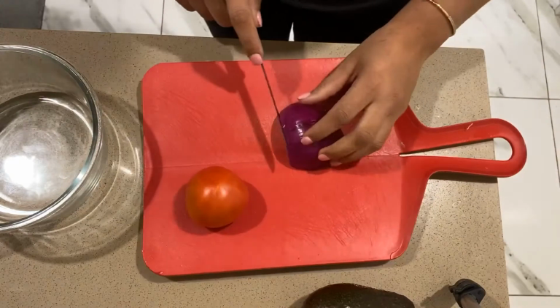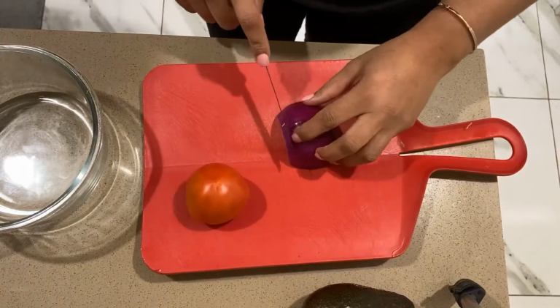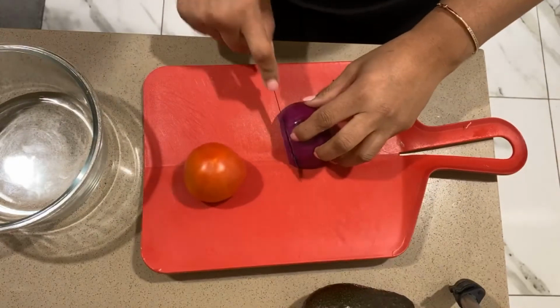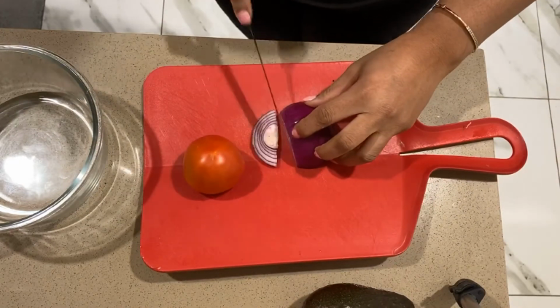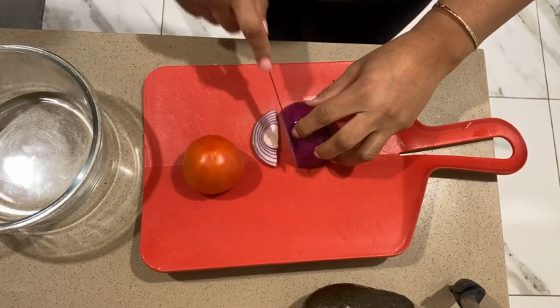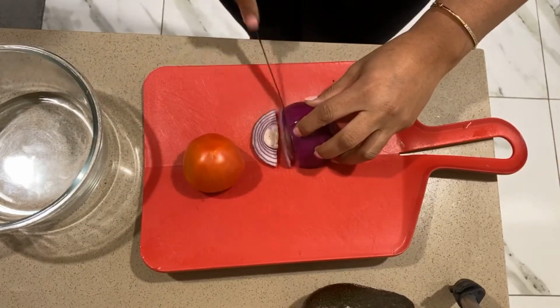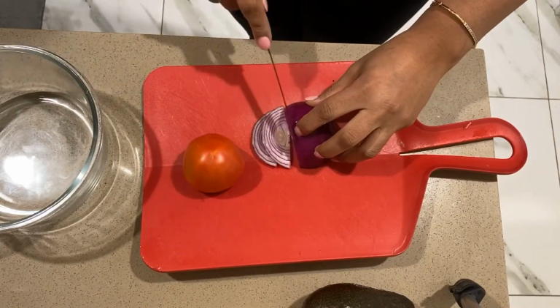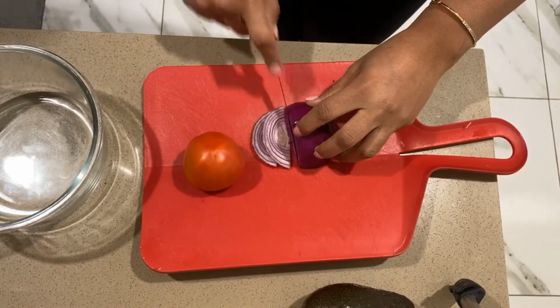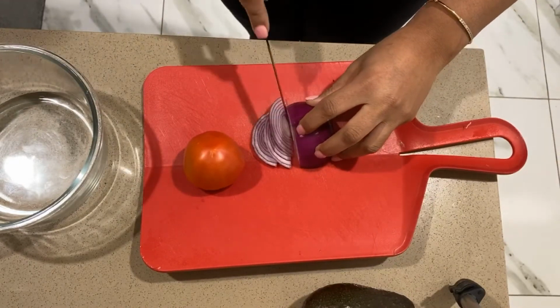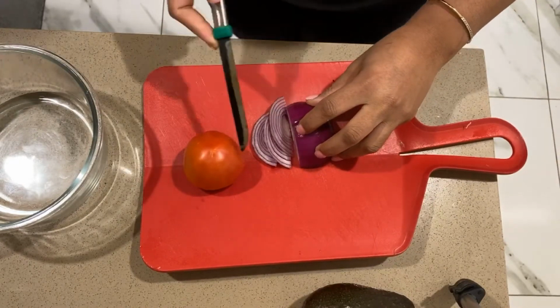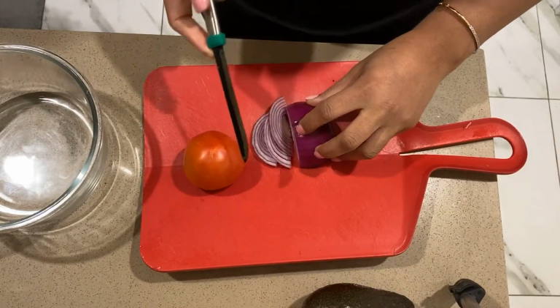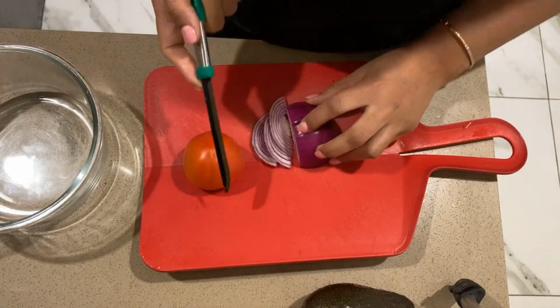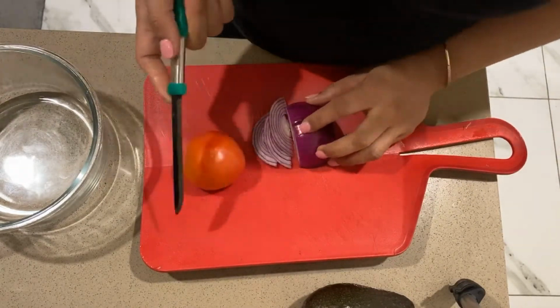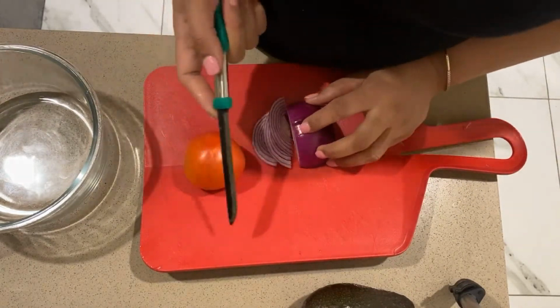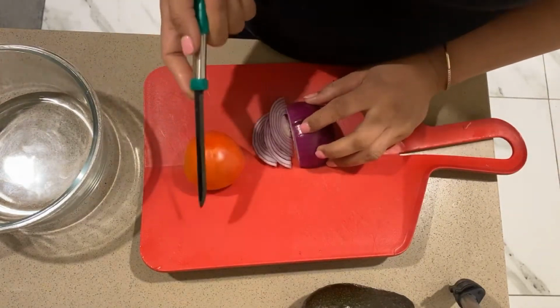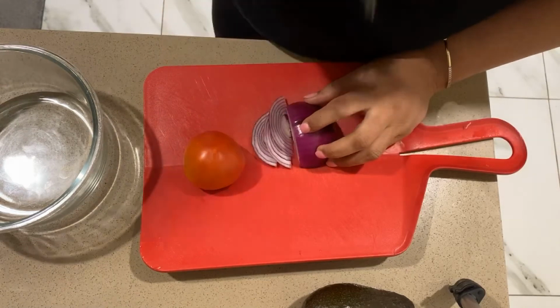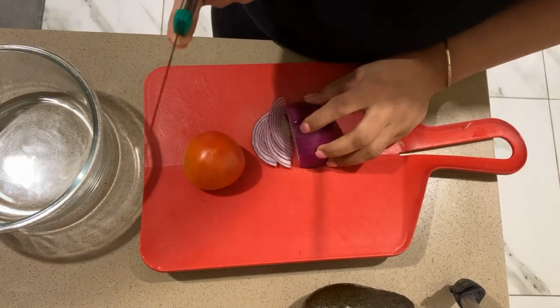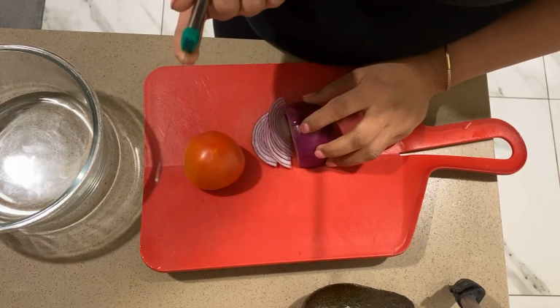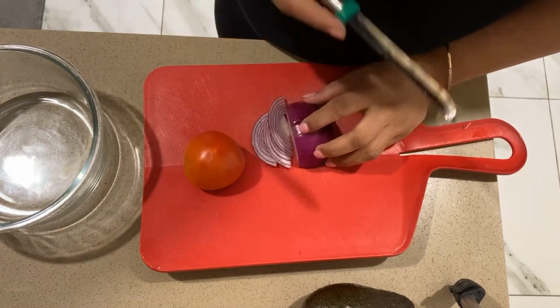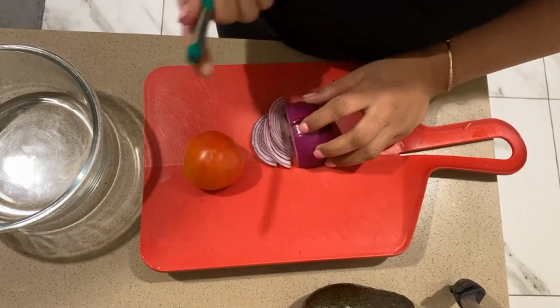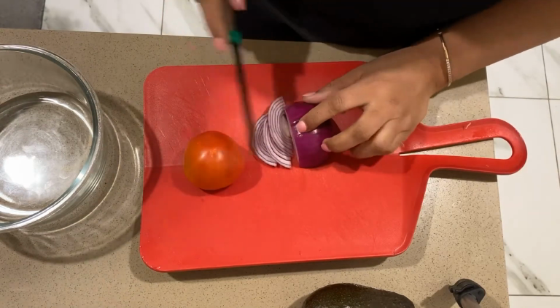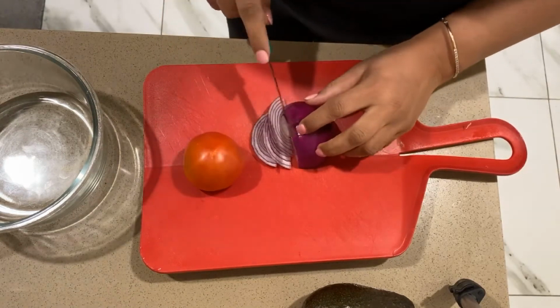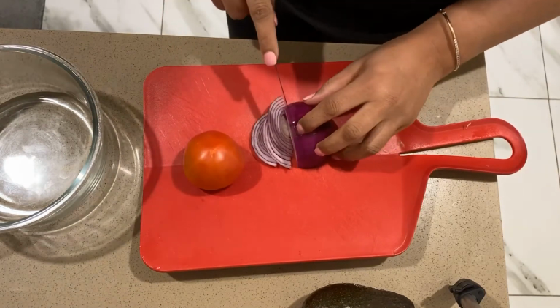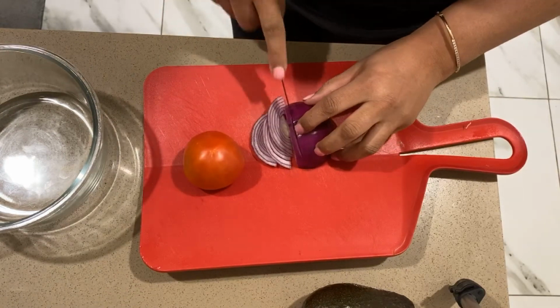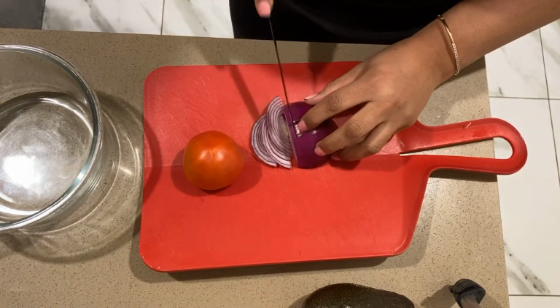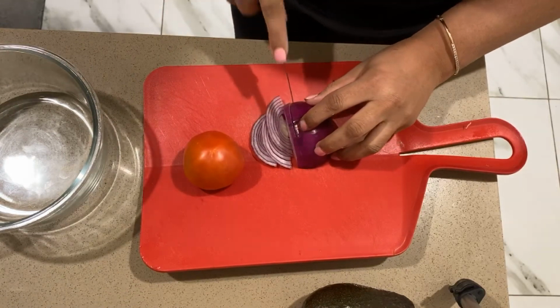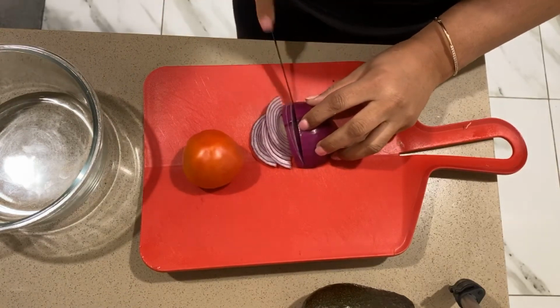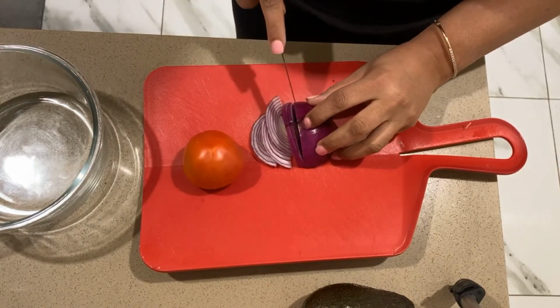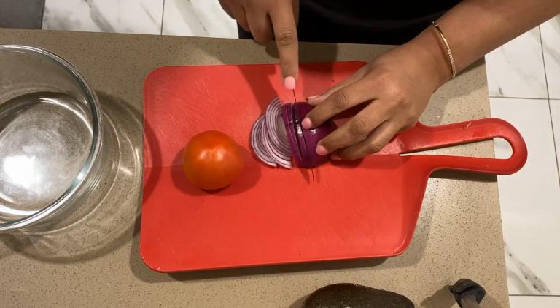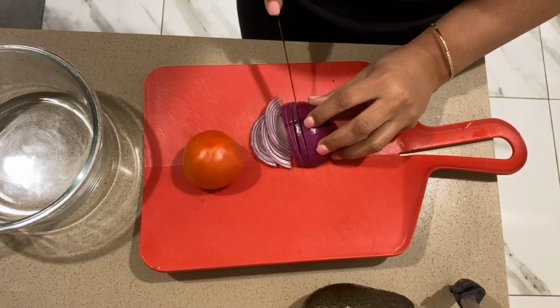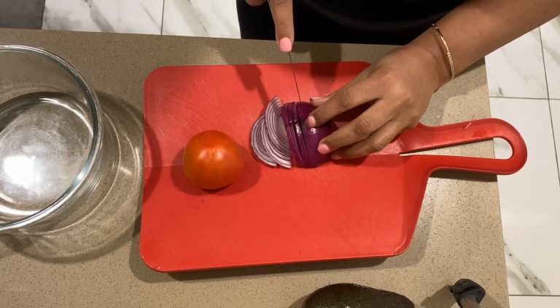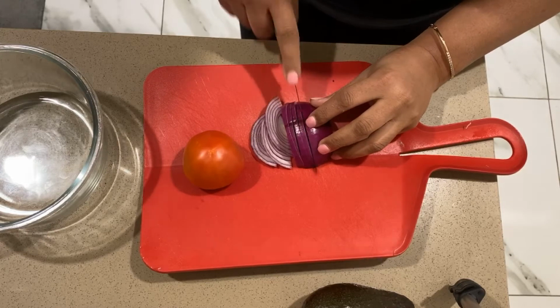First I am going to chop it. I am going to chop it a little bit more.